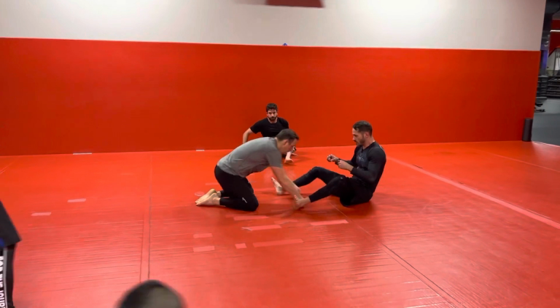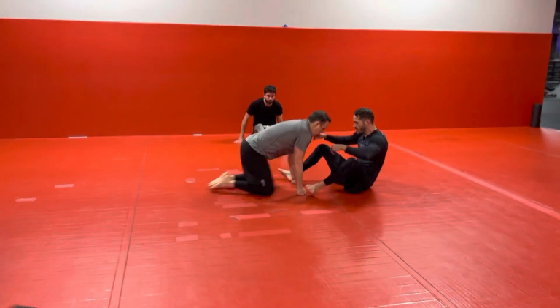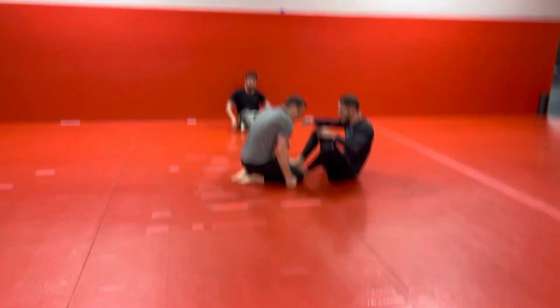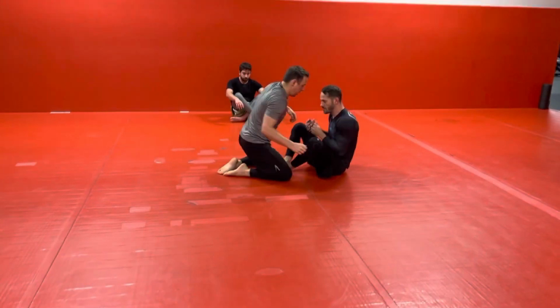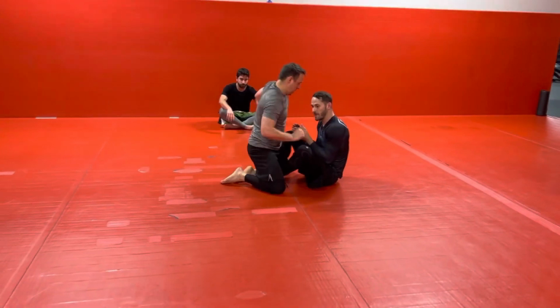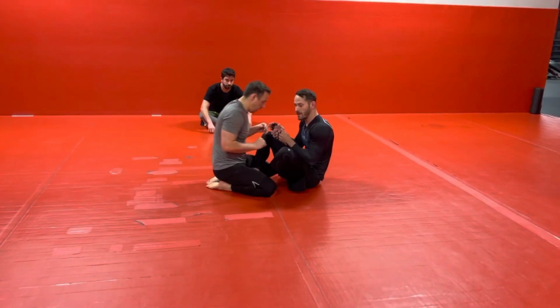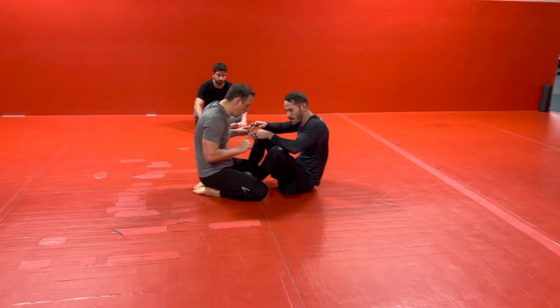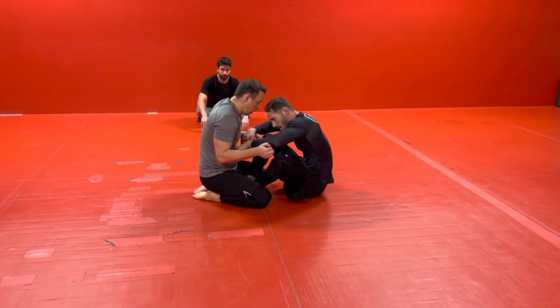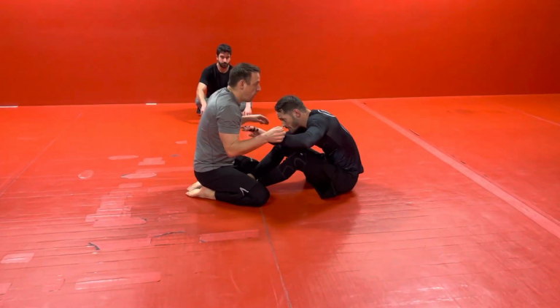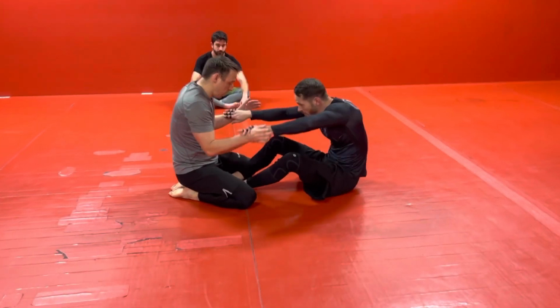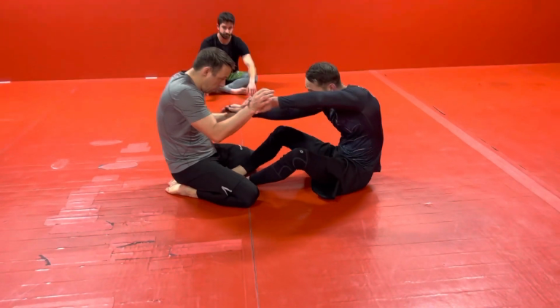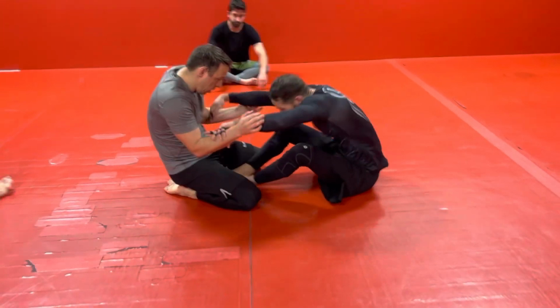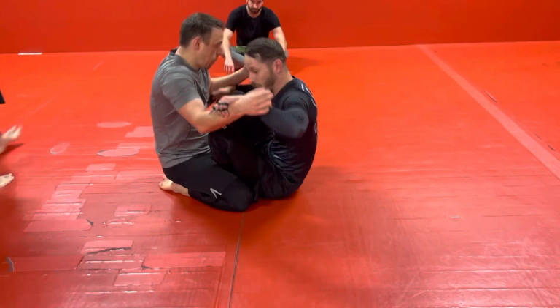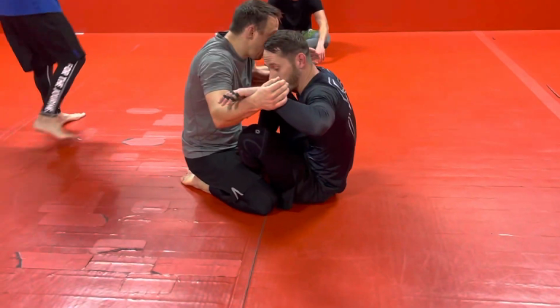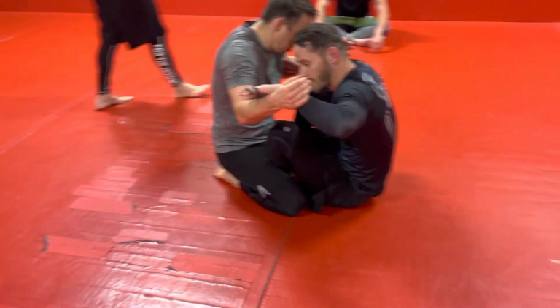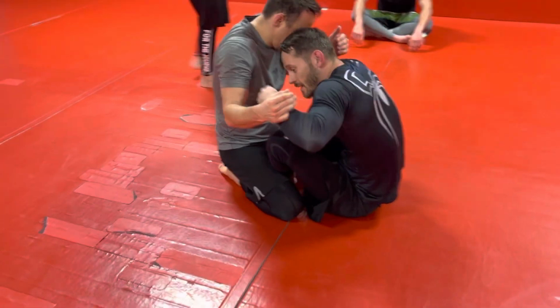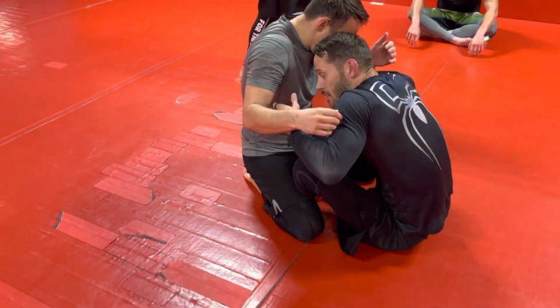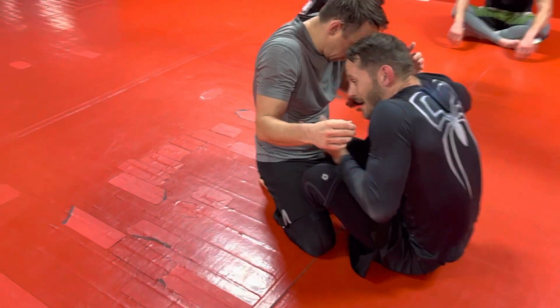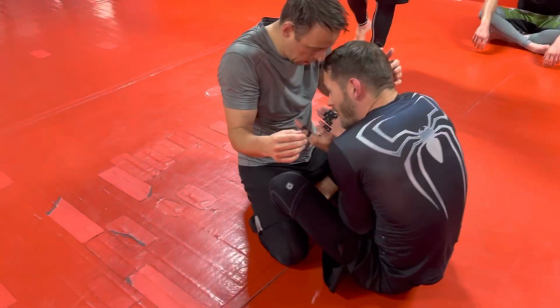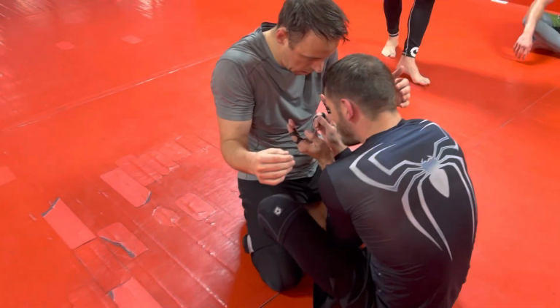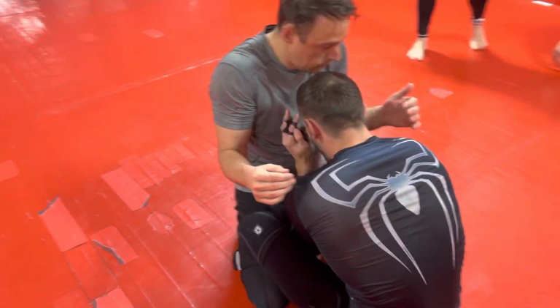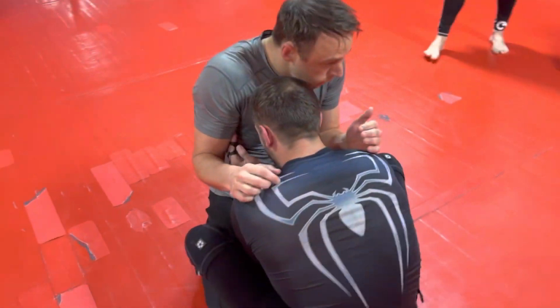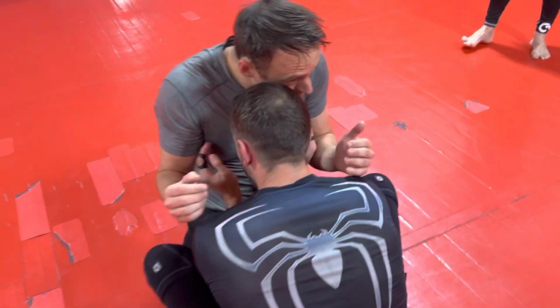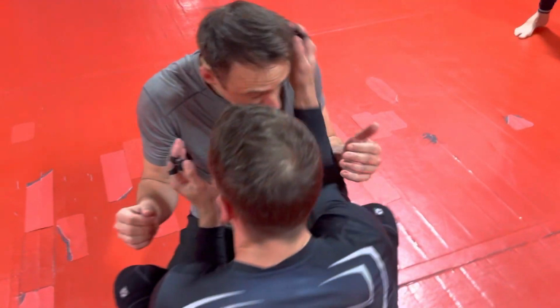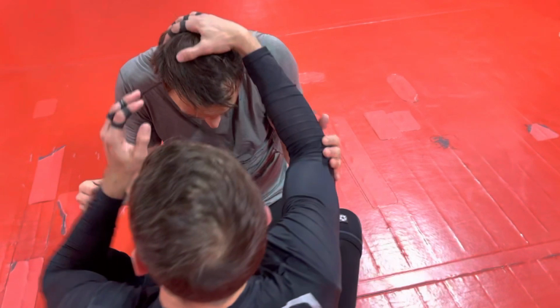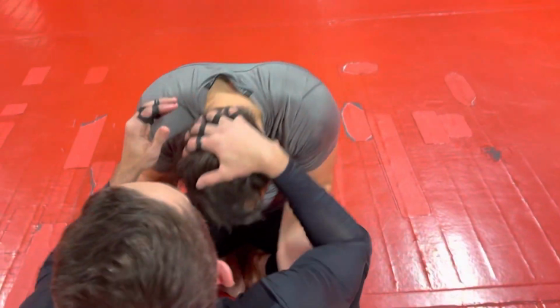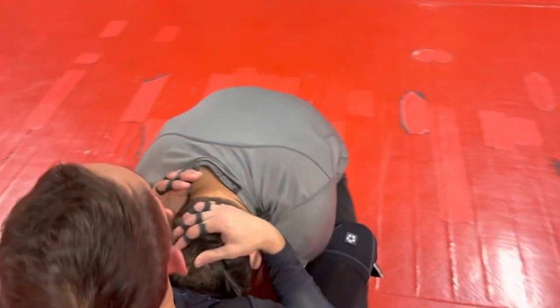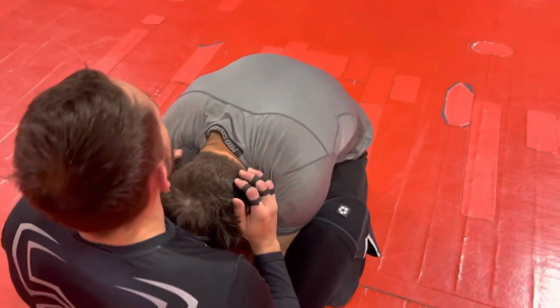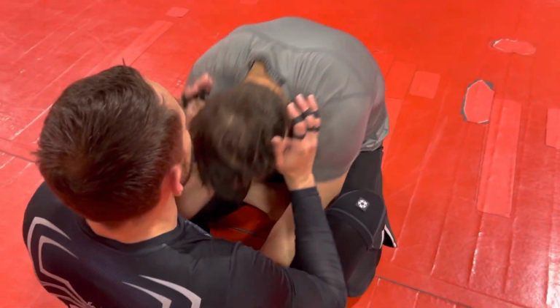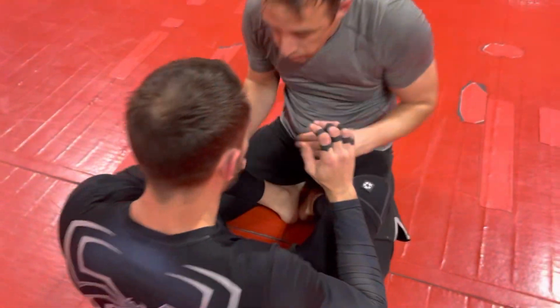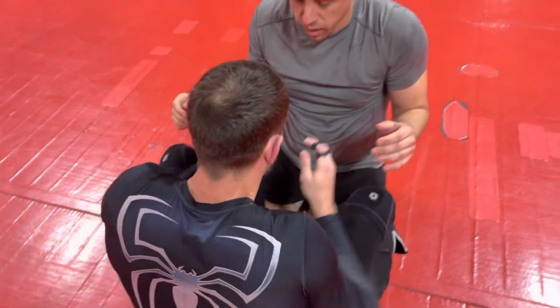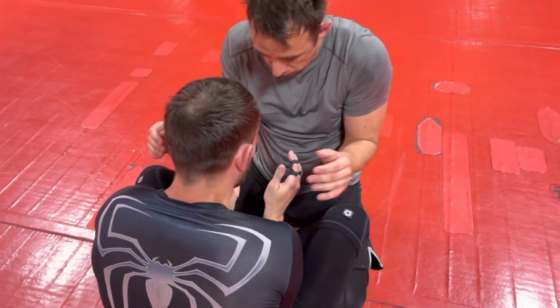Rocky's here on his knees. I'm playing butterfly. Probably going to be out here, so I got to butt scoot in to get close. I want to have the inside space and the good head position. I don't want him in here because they'll flatten me out and then do the pass we worked on this morning.